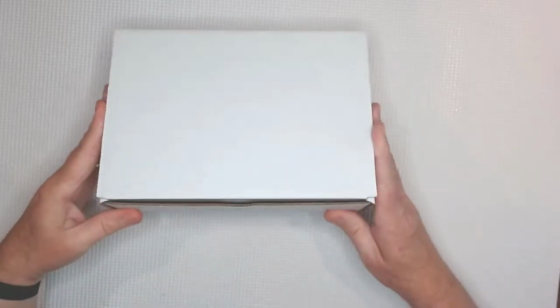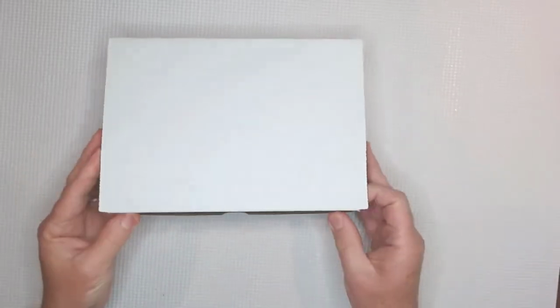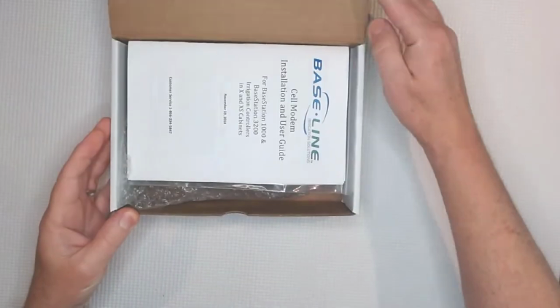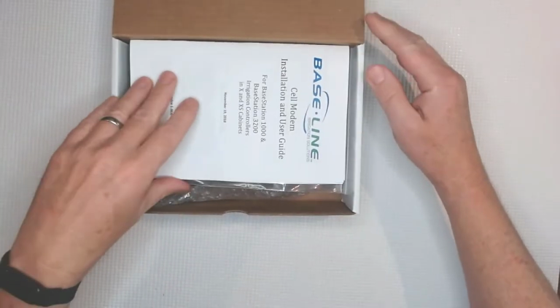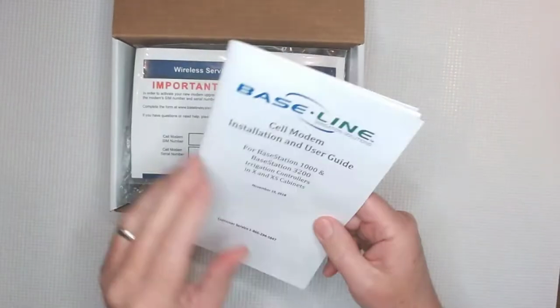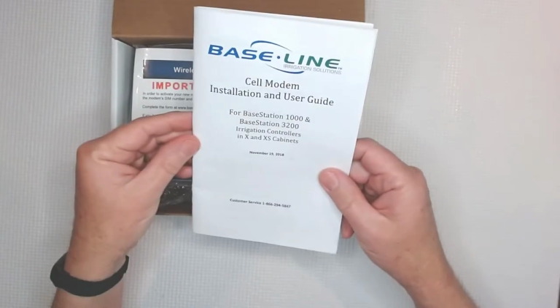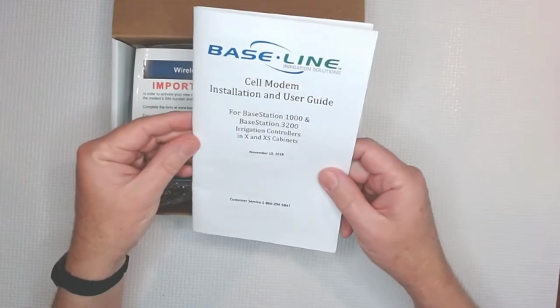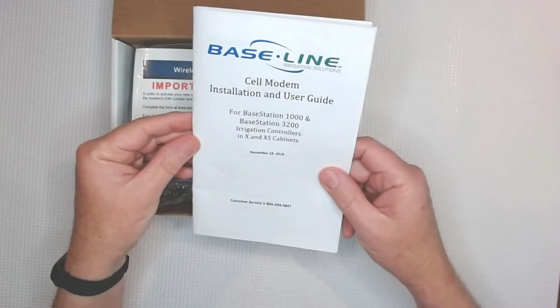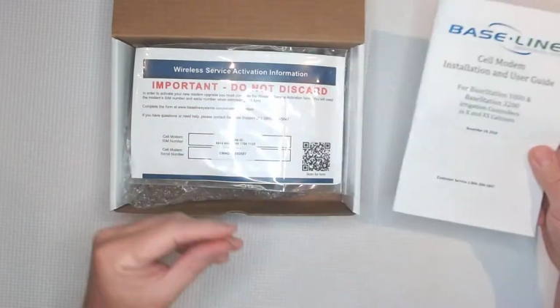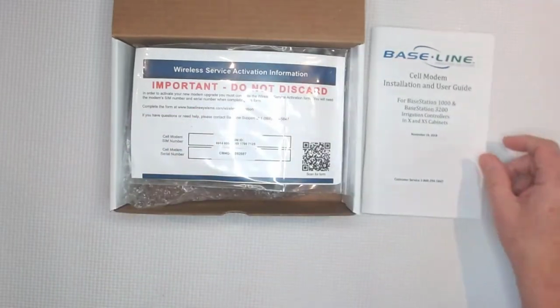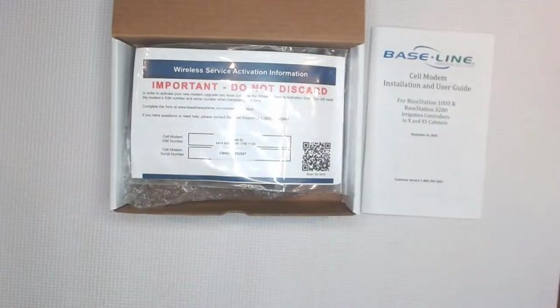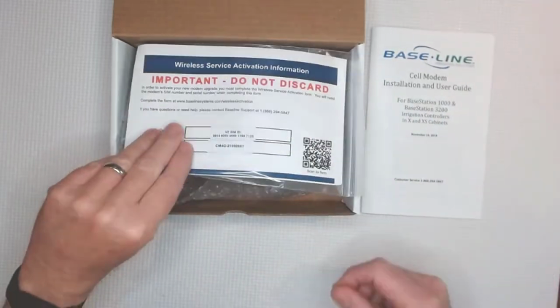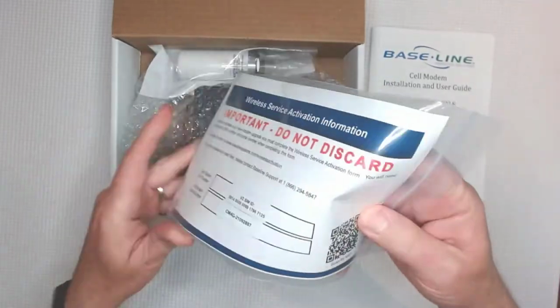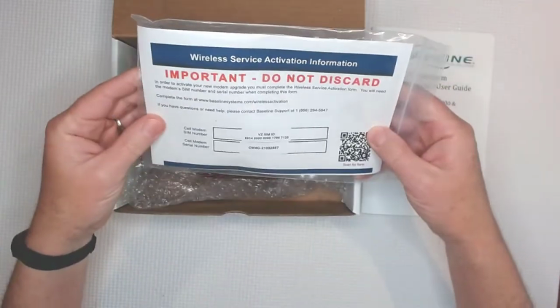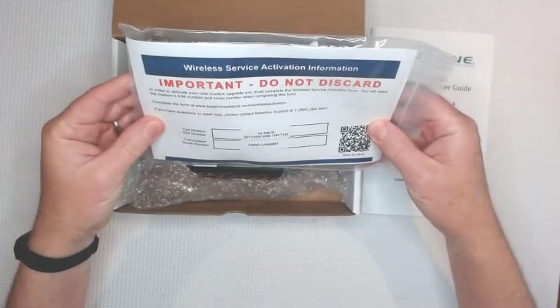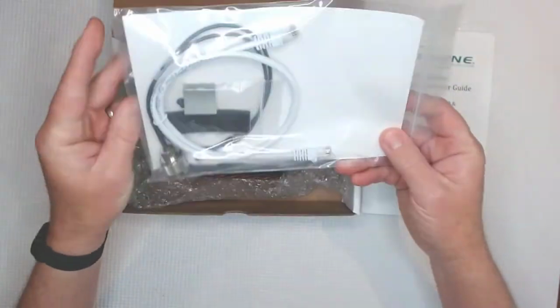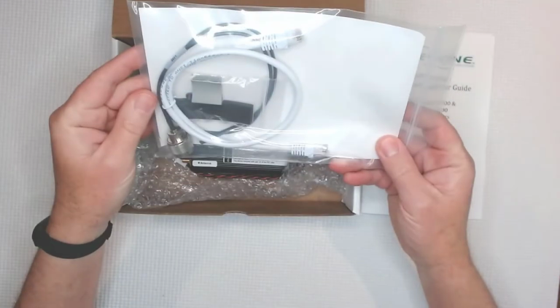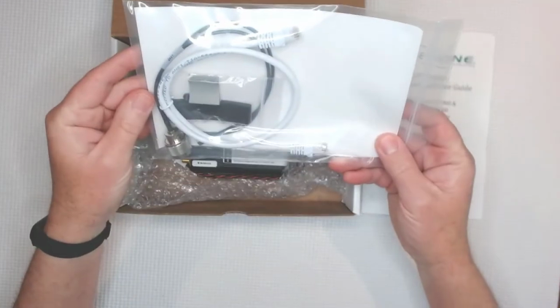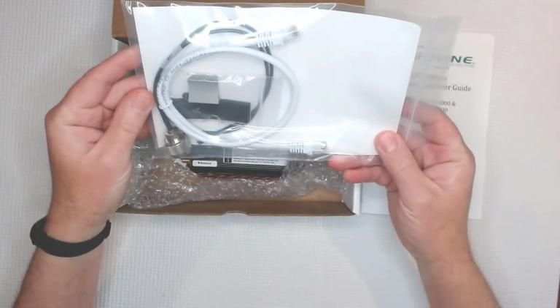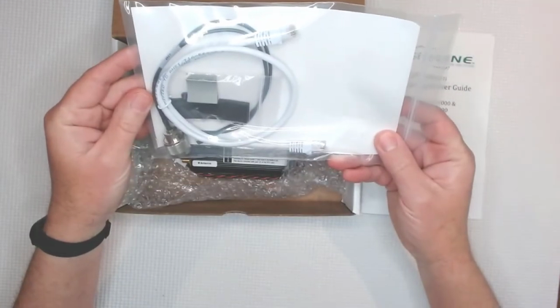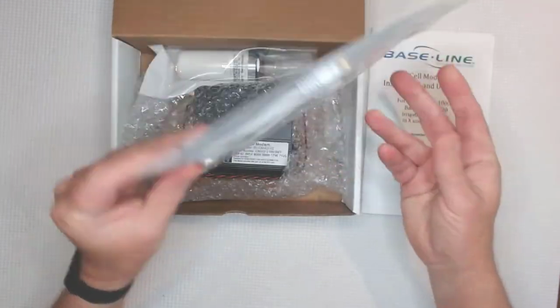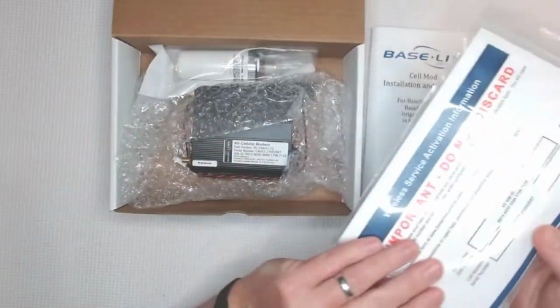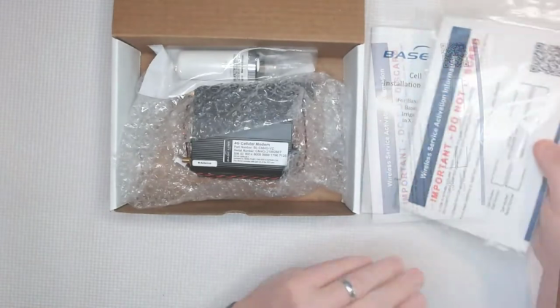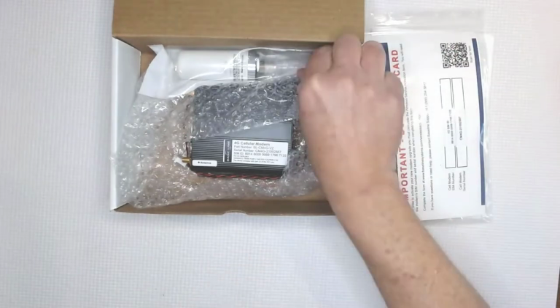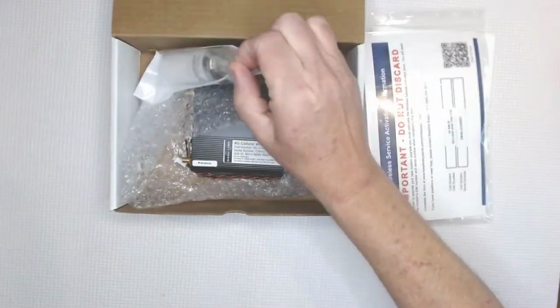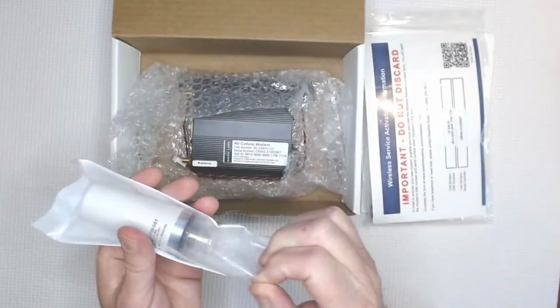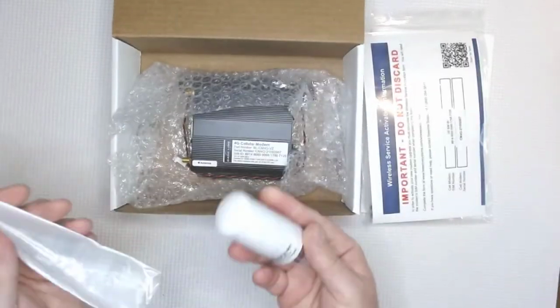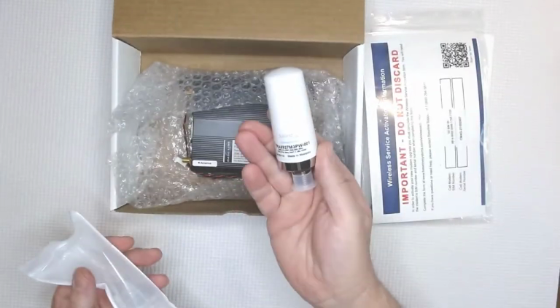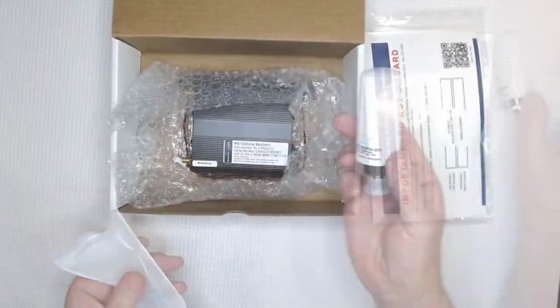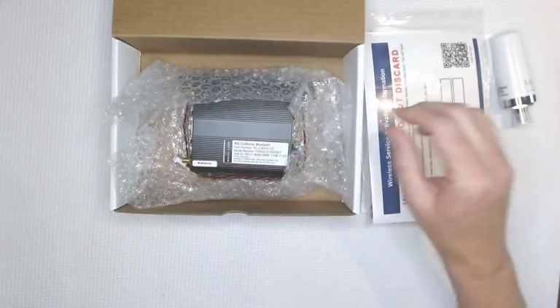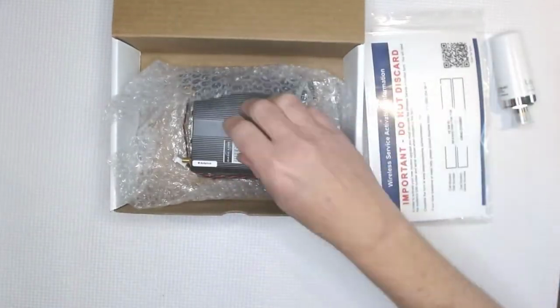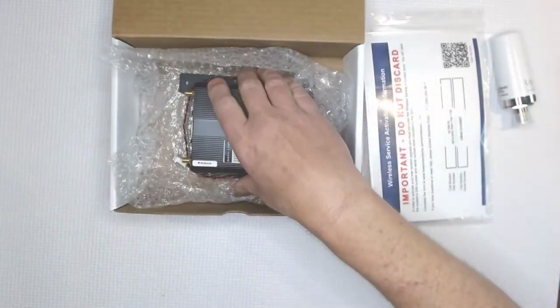Here's what's in the box: the installation and user guide, wireless activation information, an antenna cable, and a short Ethernet cable. Here's the salt shaker antenna and the cell modem itself.